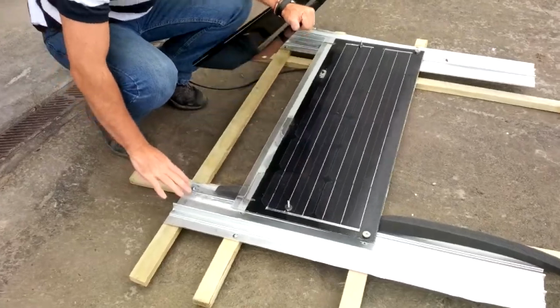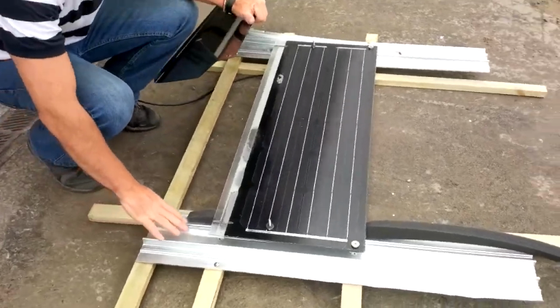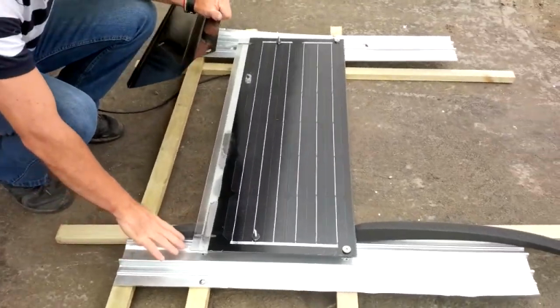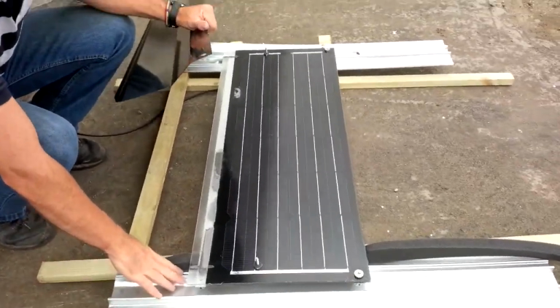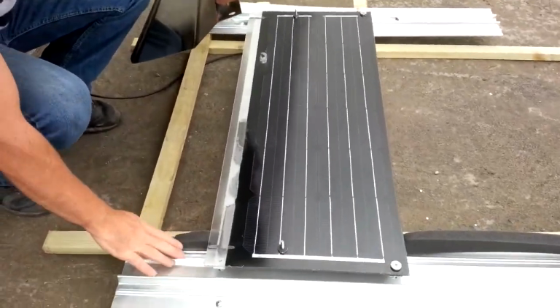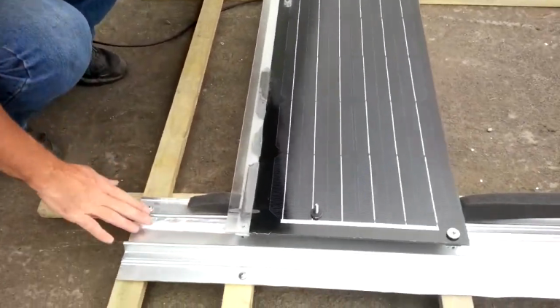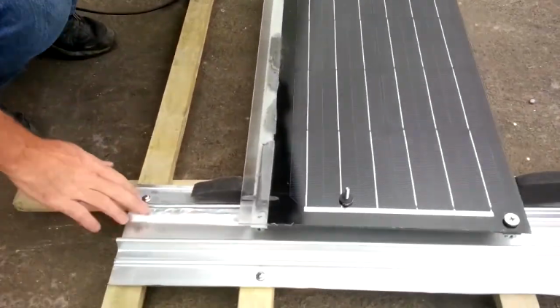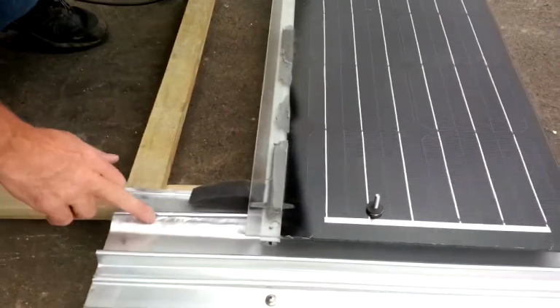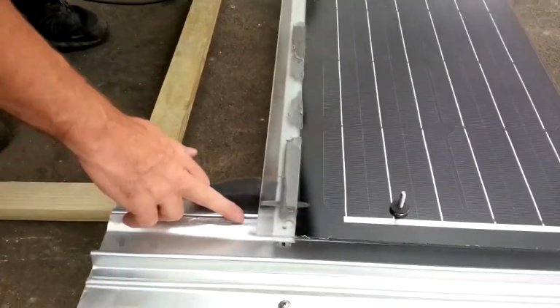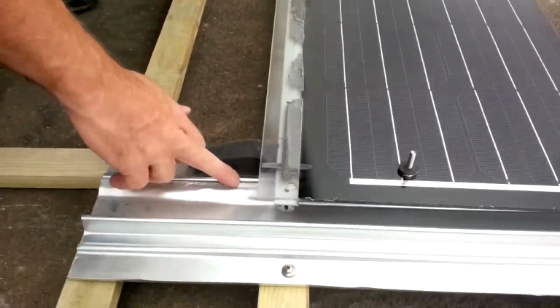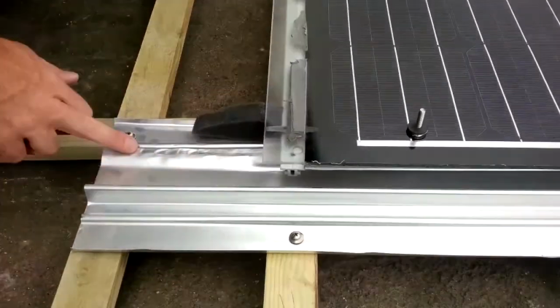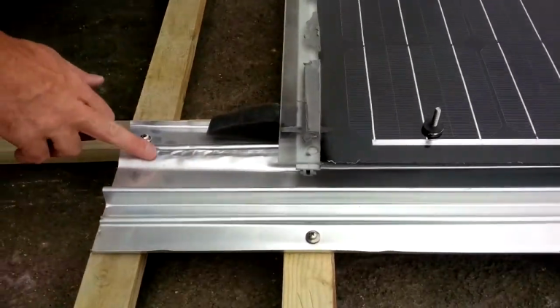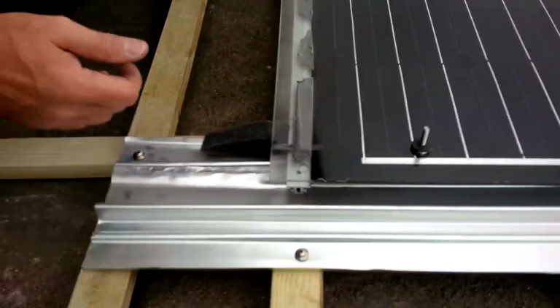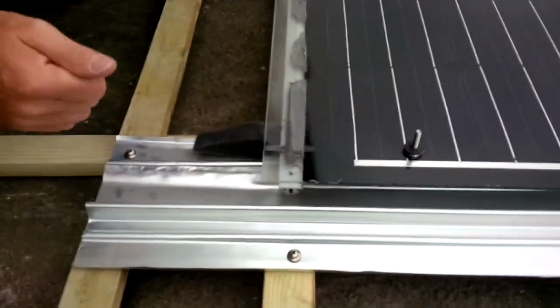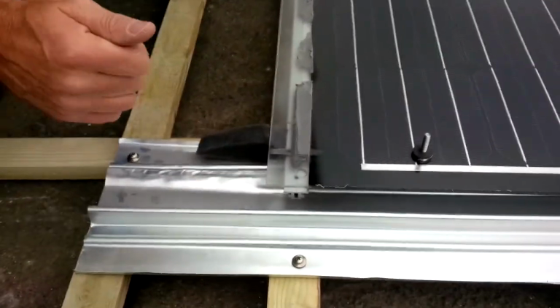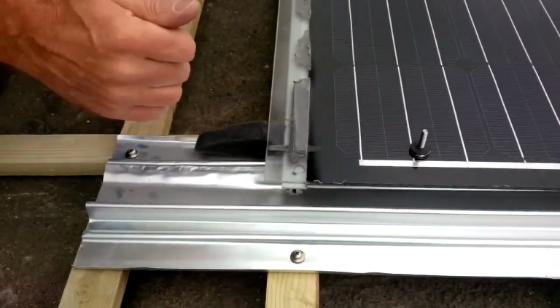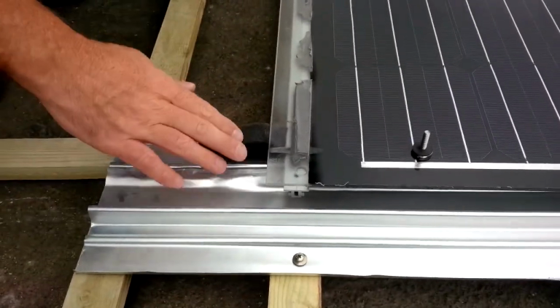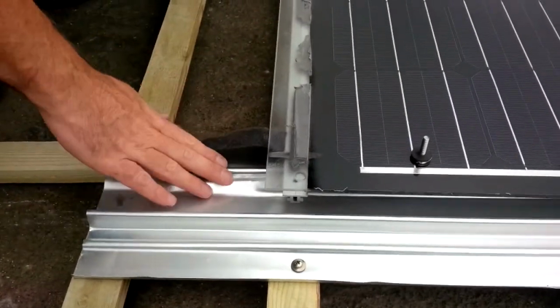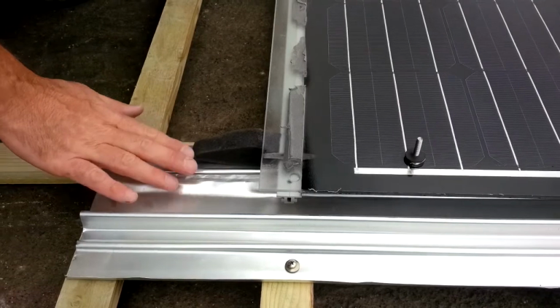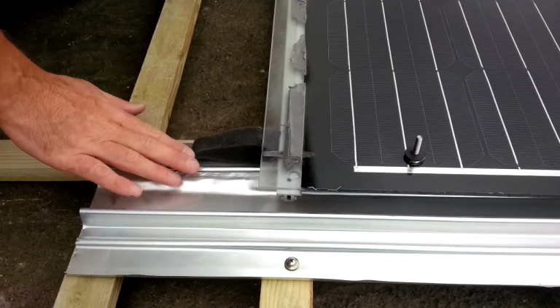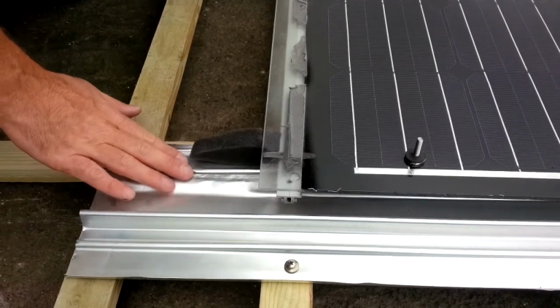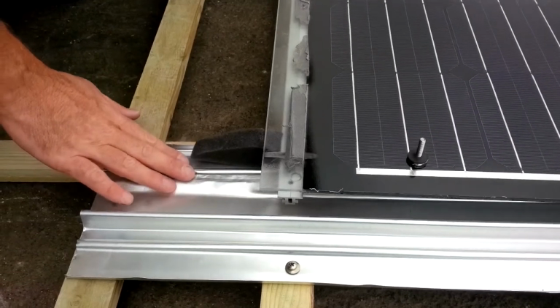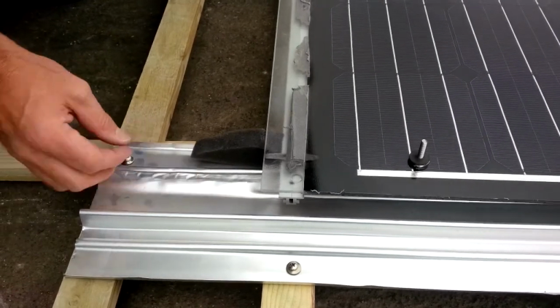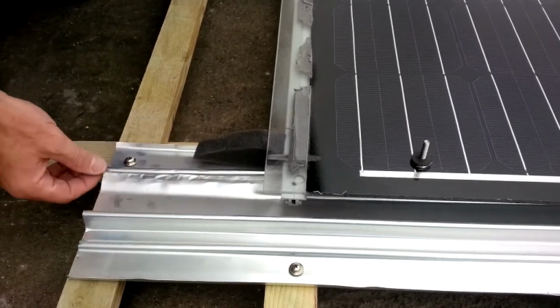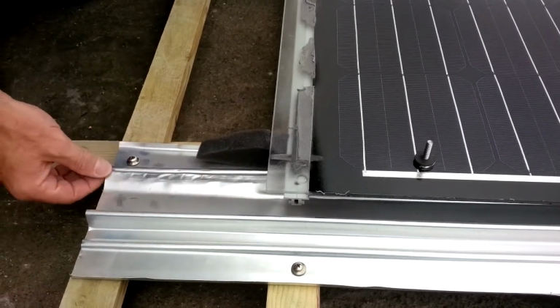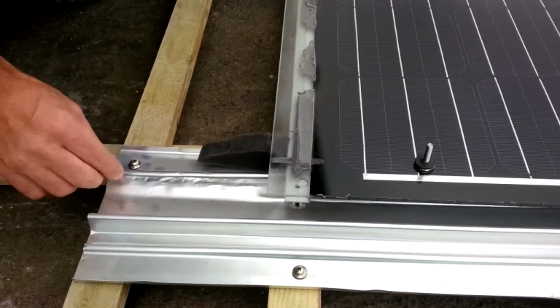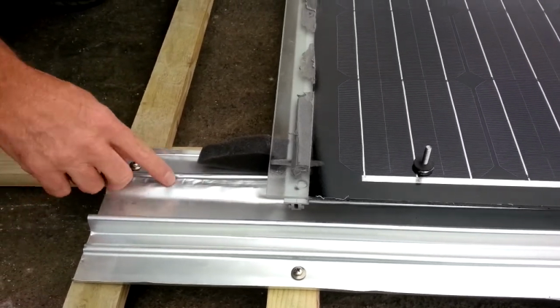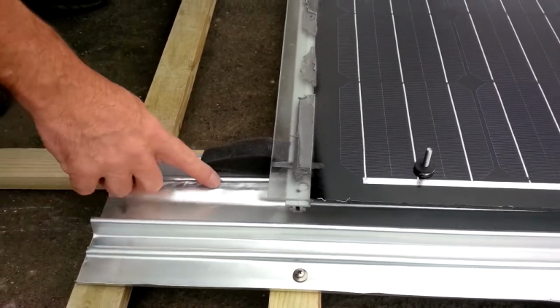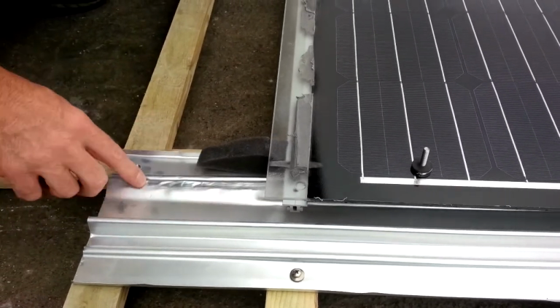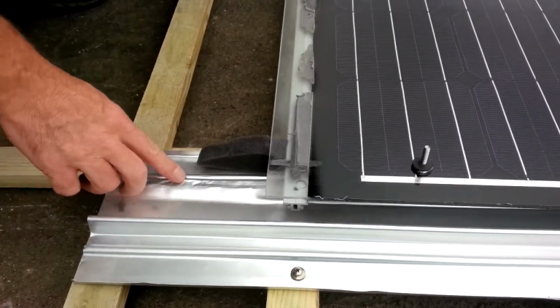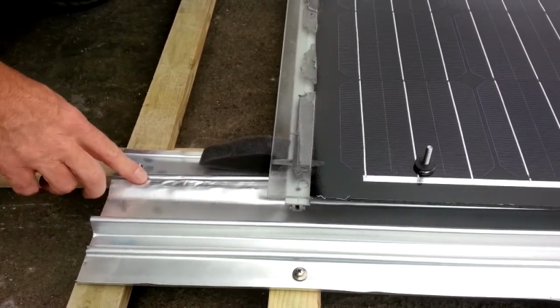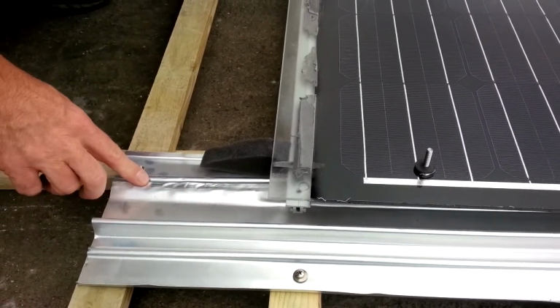So at the top, obviously, this section here gets flattened down with a lump hammer, so that's nice and flat, but there will always be a little bit of a ridge there.